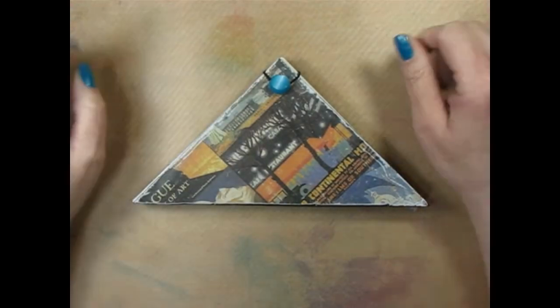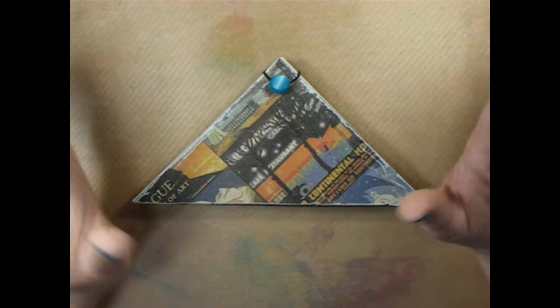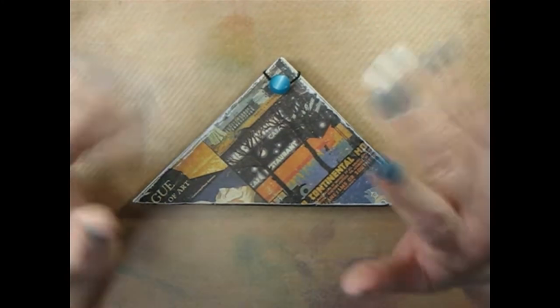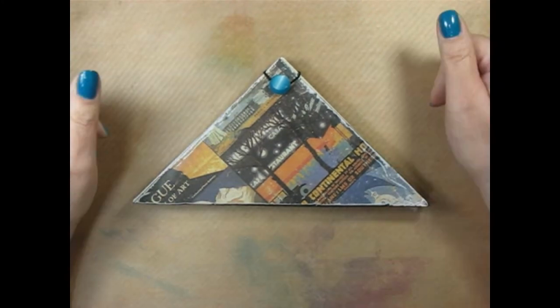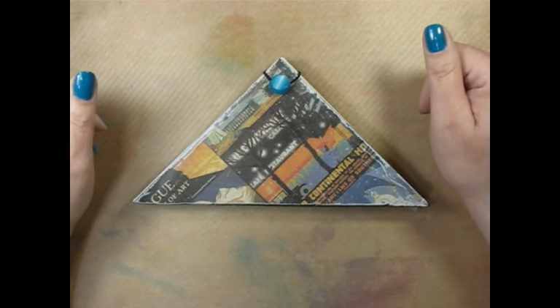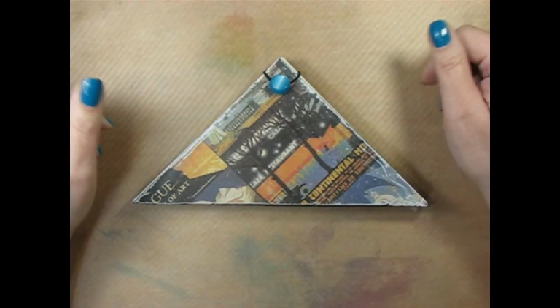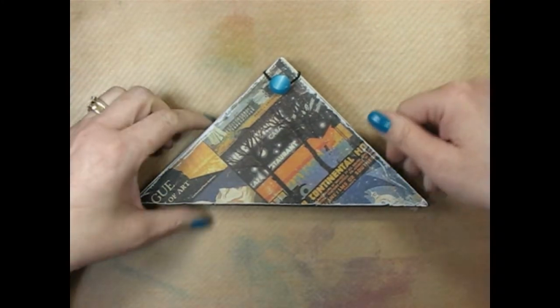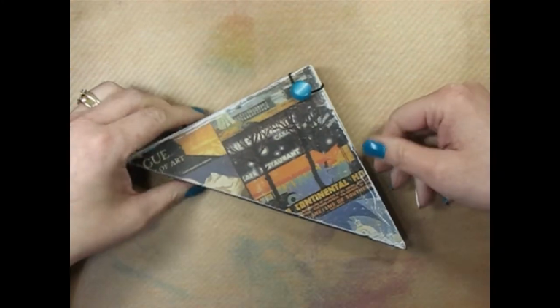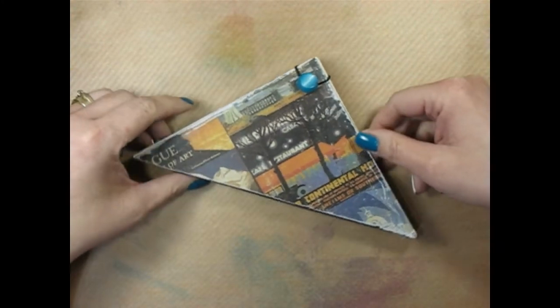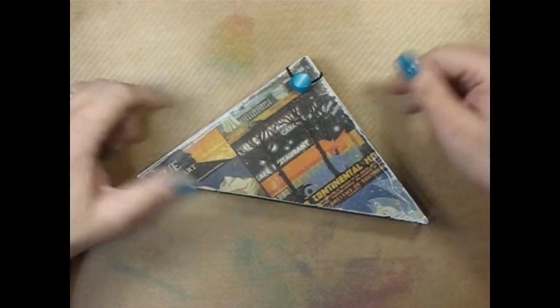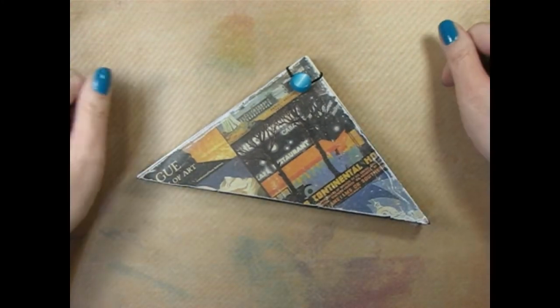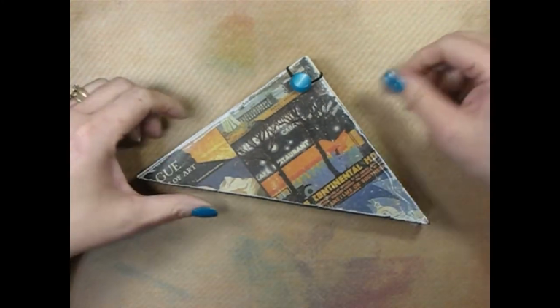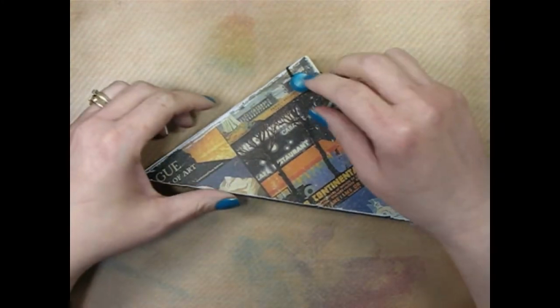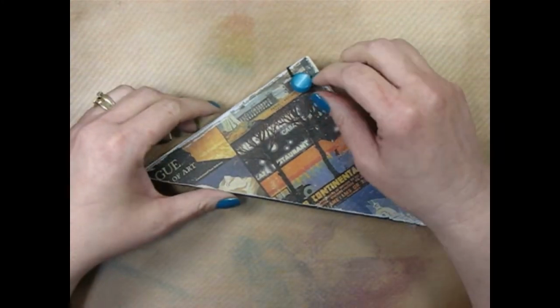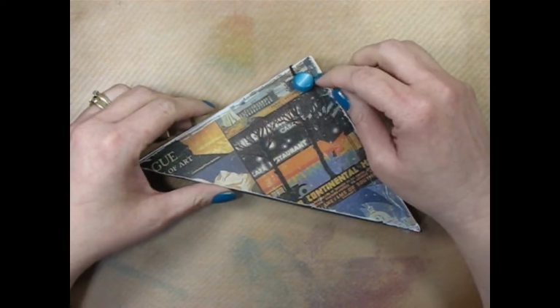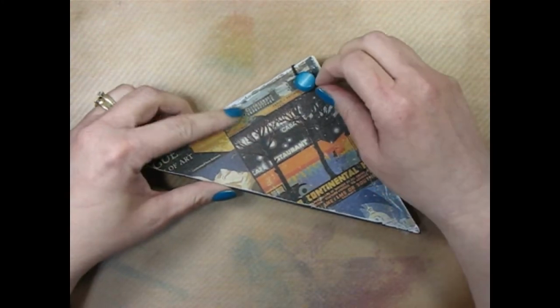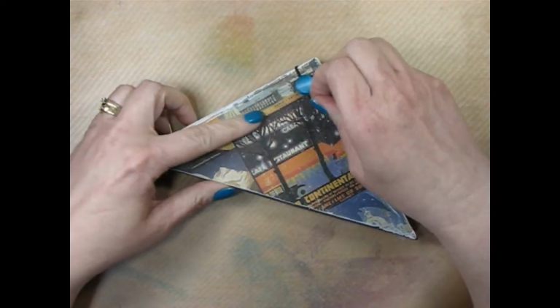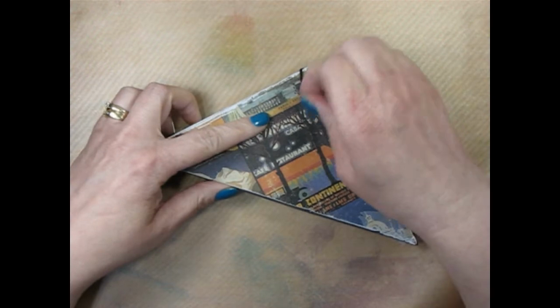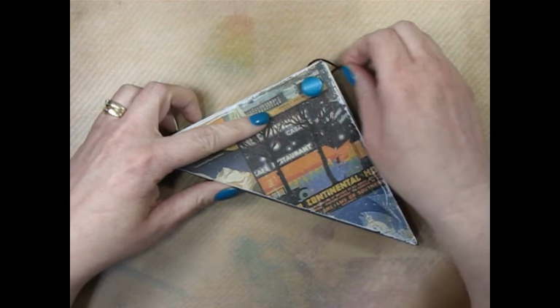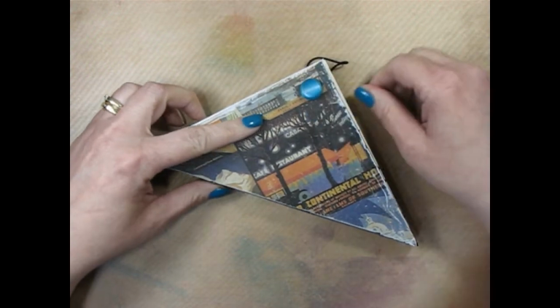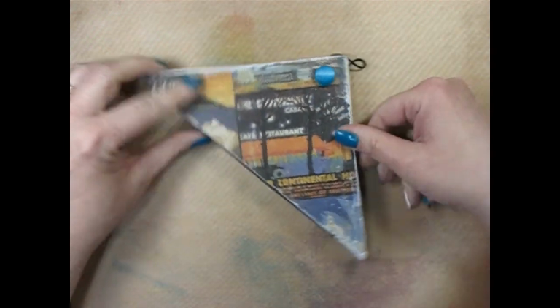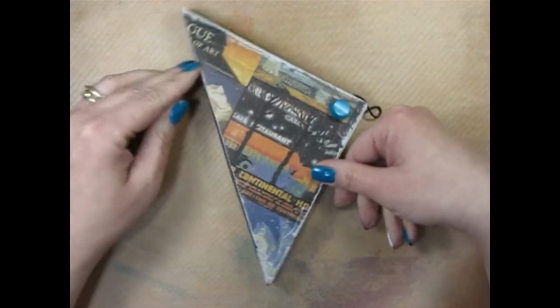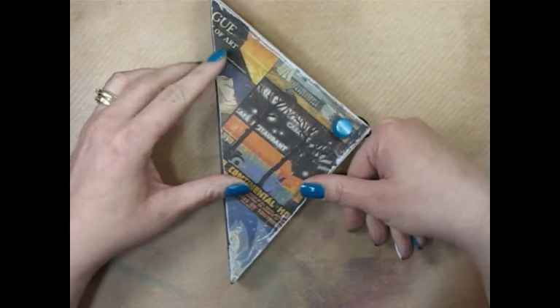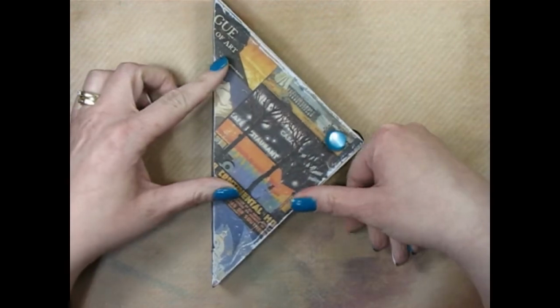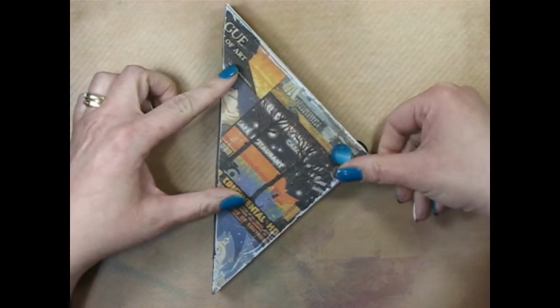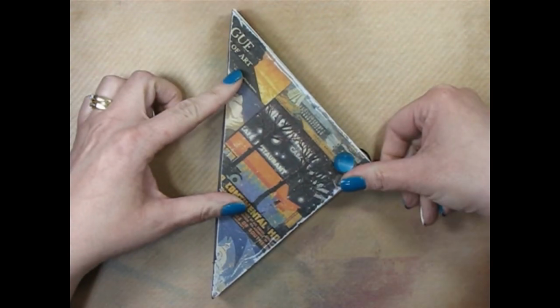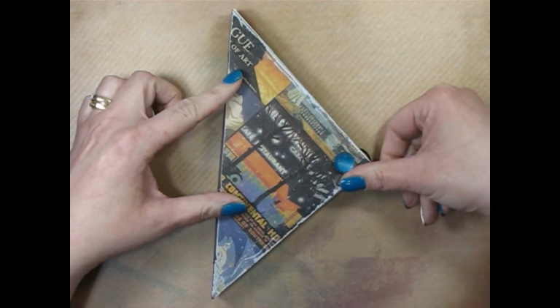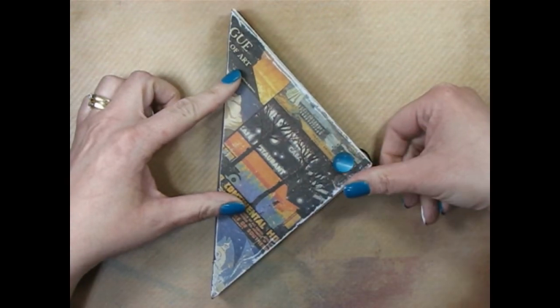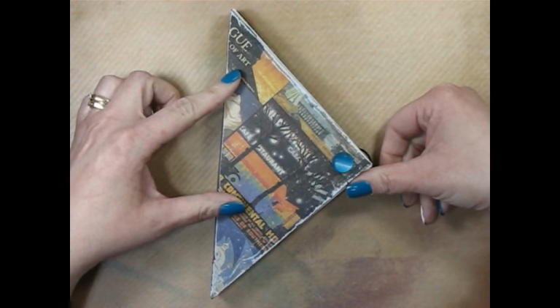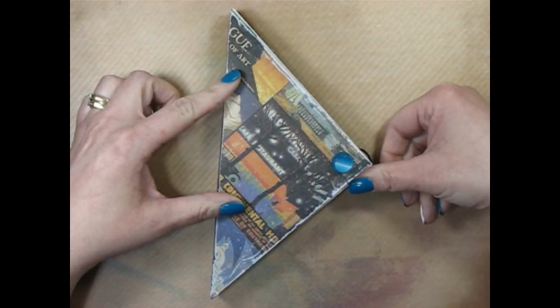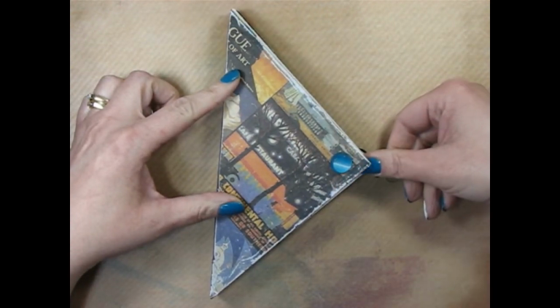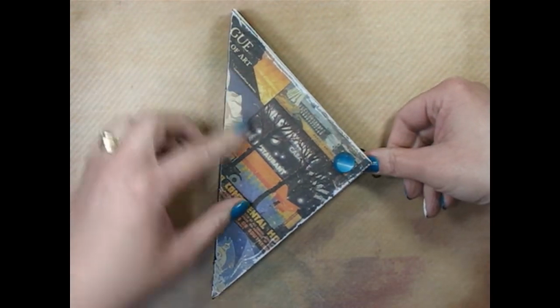Hi, how are you guys all today? So I thought today we would break a page in the journal that I showed you how to make a few videos ago.